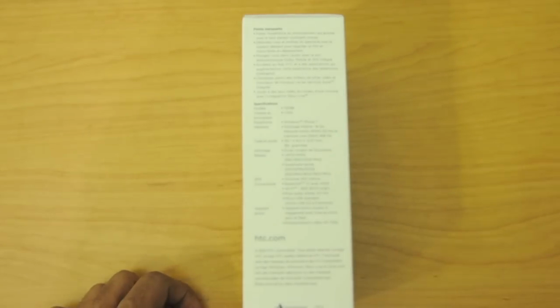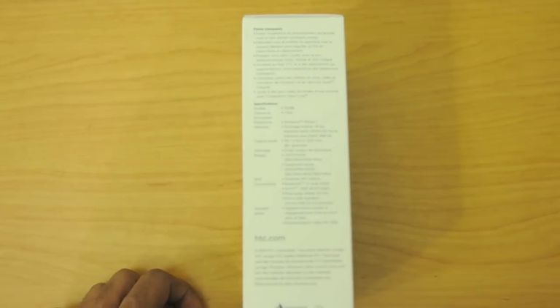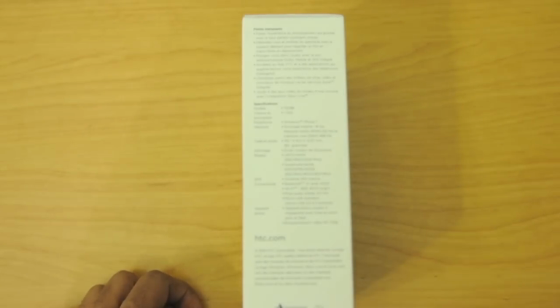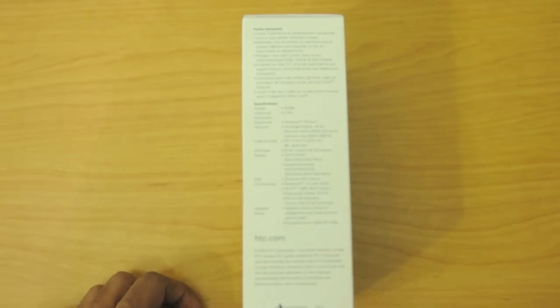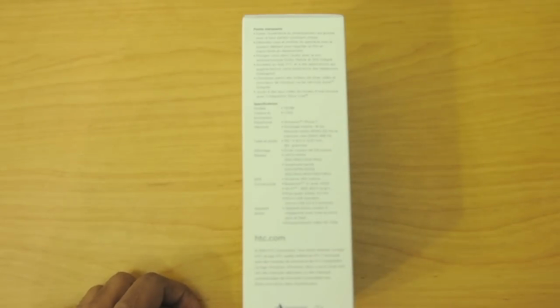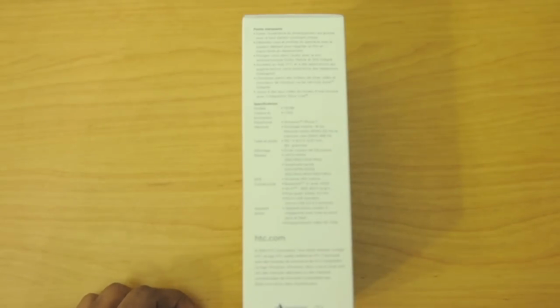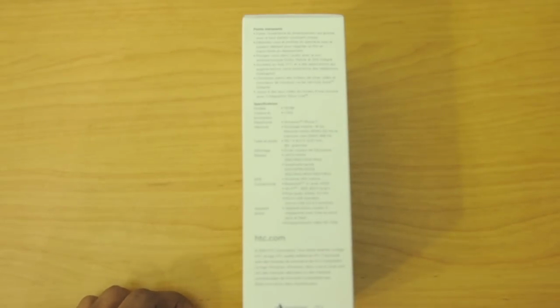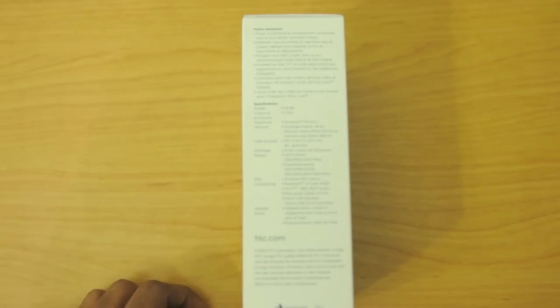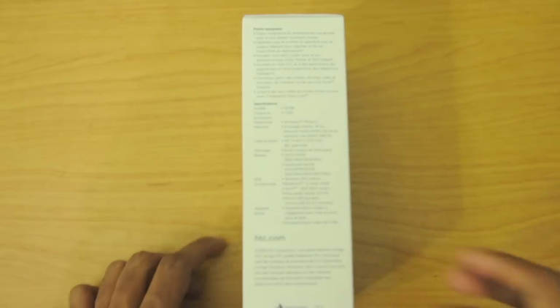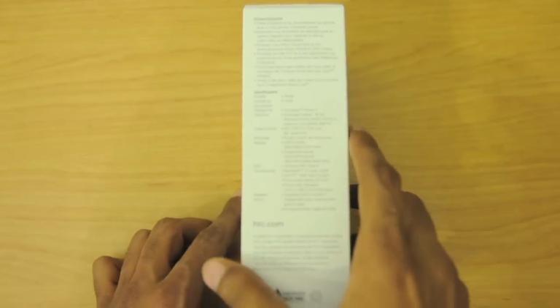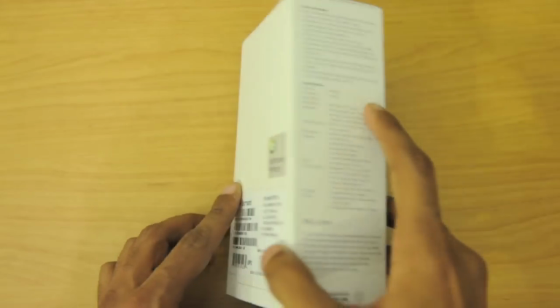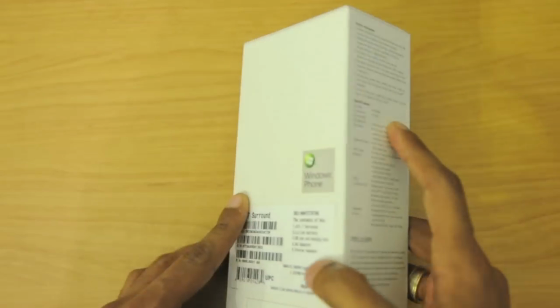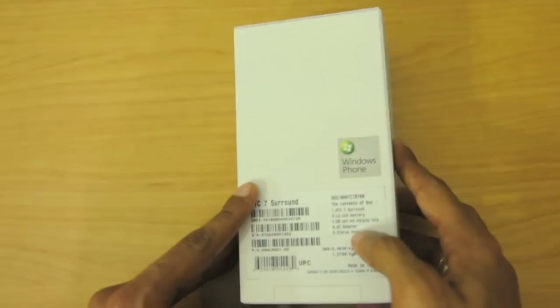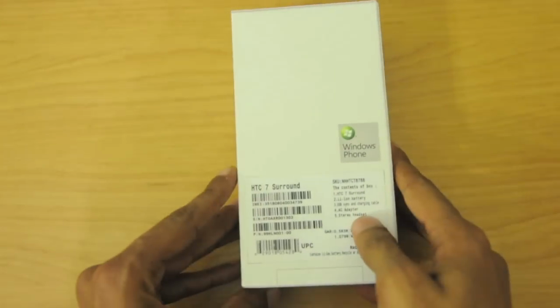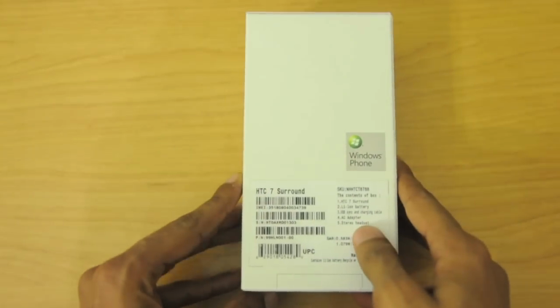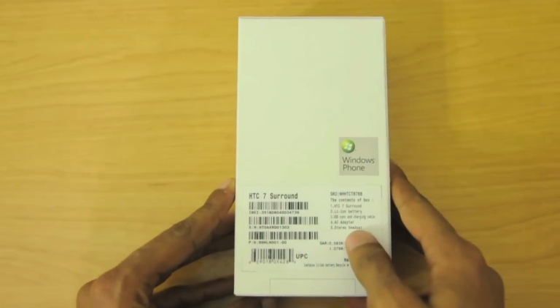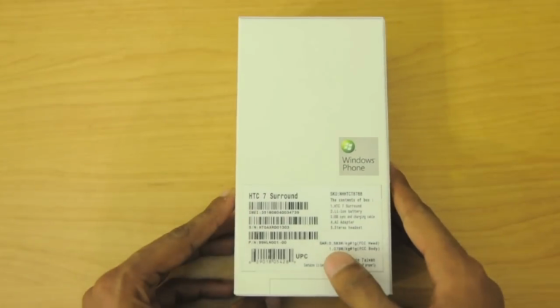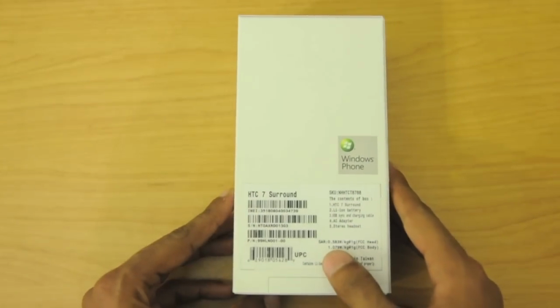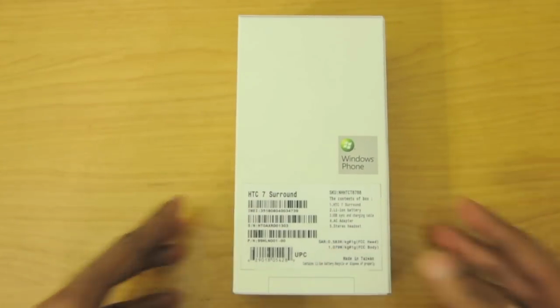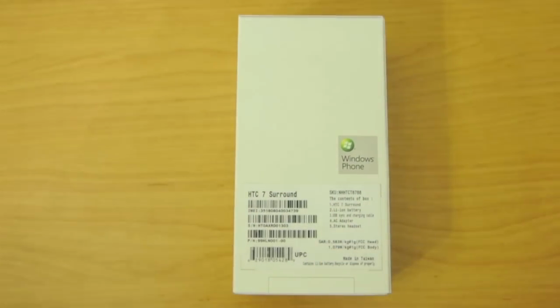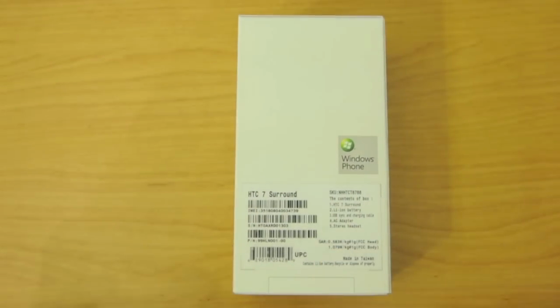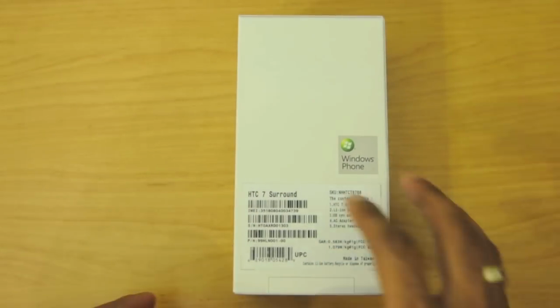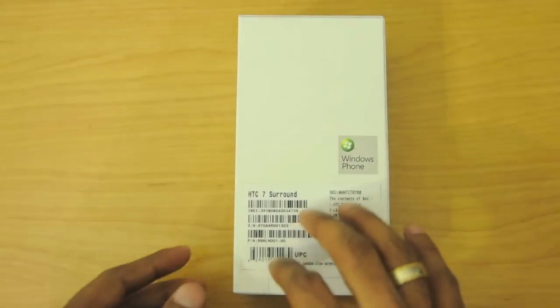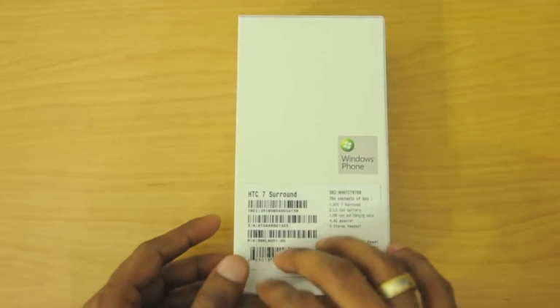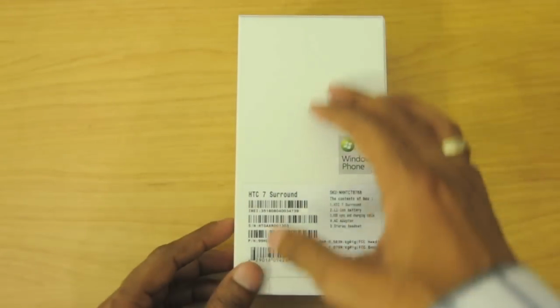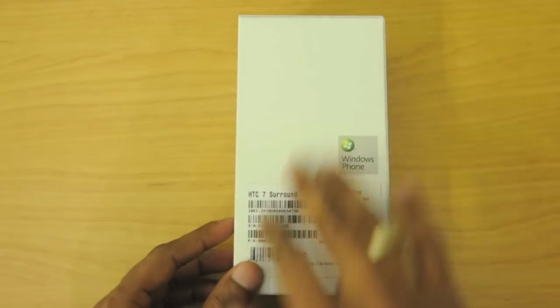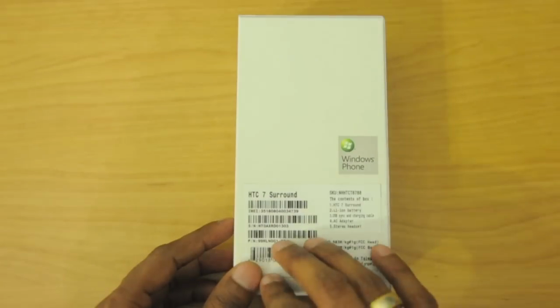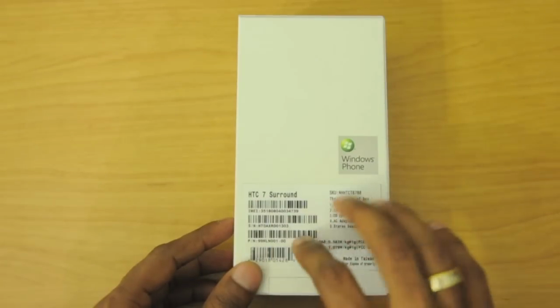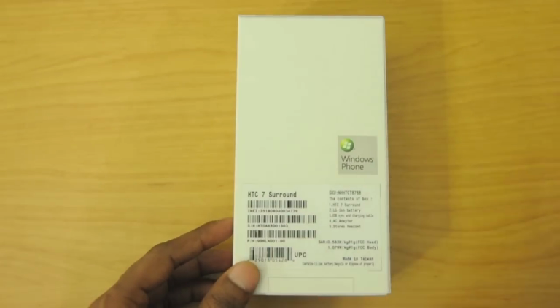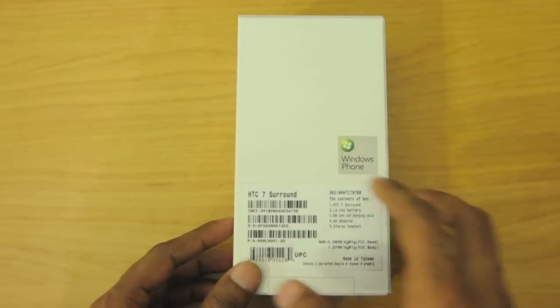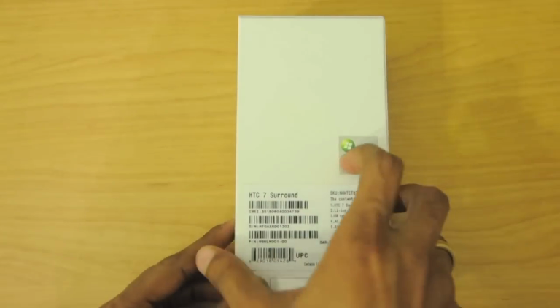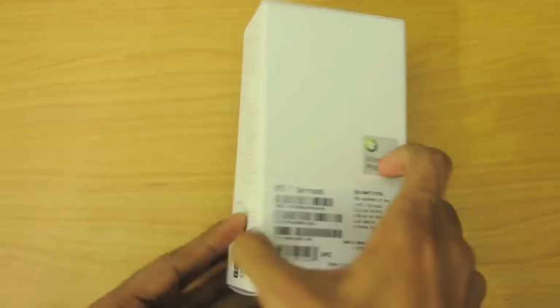It has a 5-megapixel camera with autofocus and 720p video recording, and it does have an LED flash. It also has 16 GB of internal memory, so it's not expandable. On the bottom of the box we don't have anything else much.